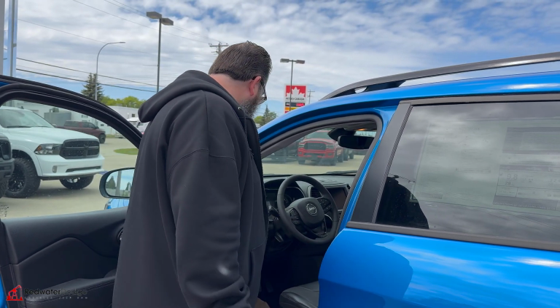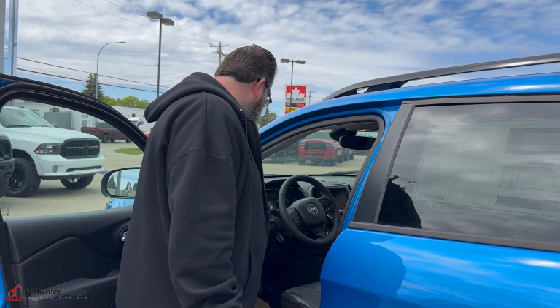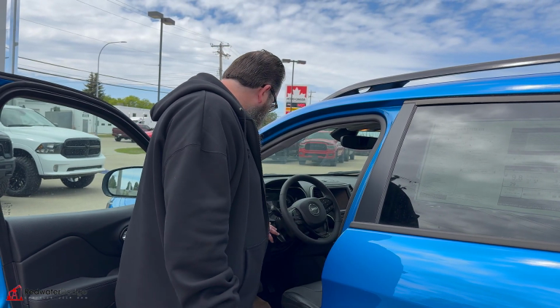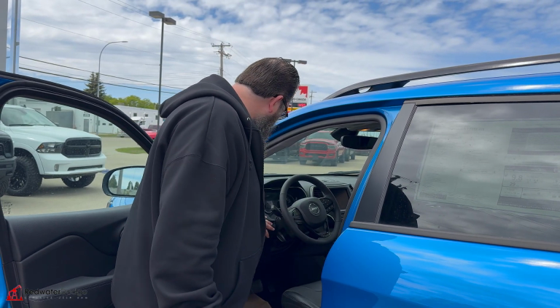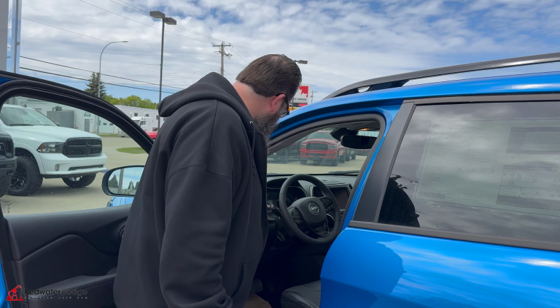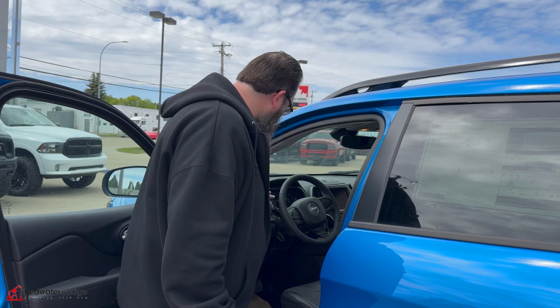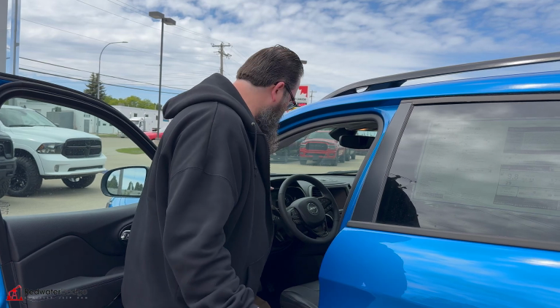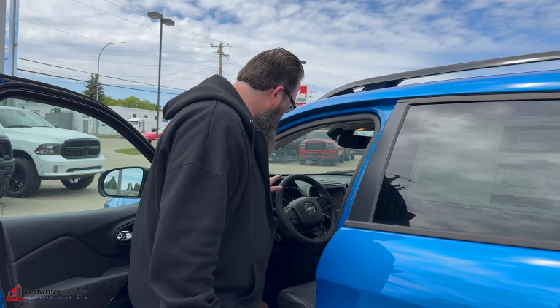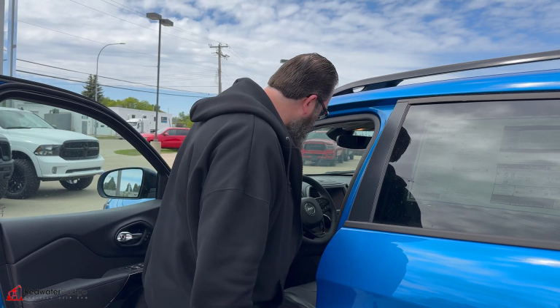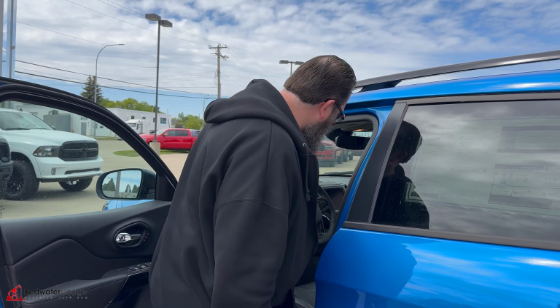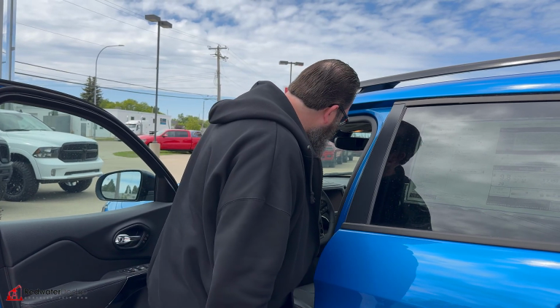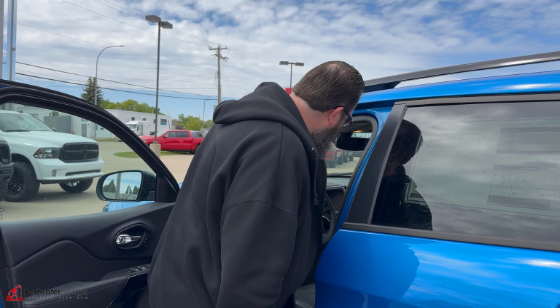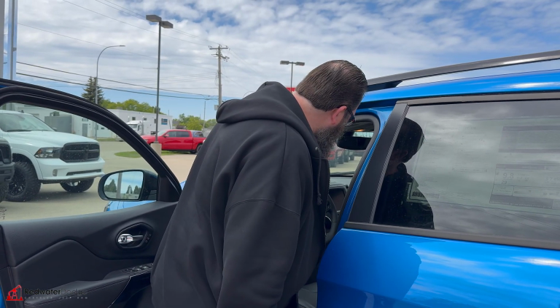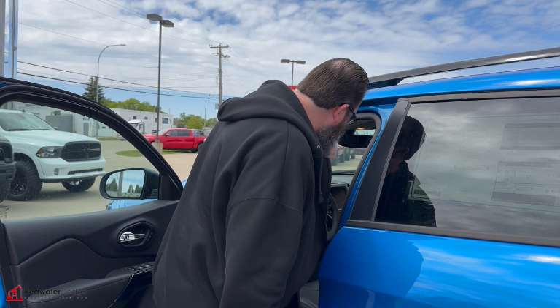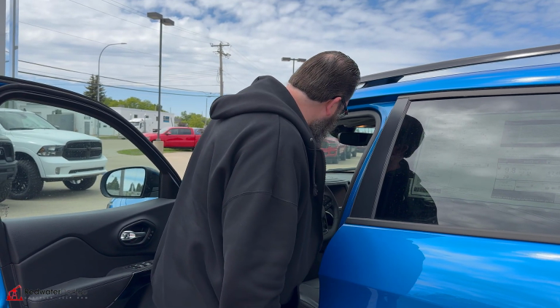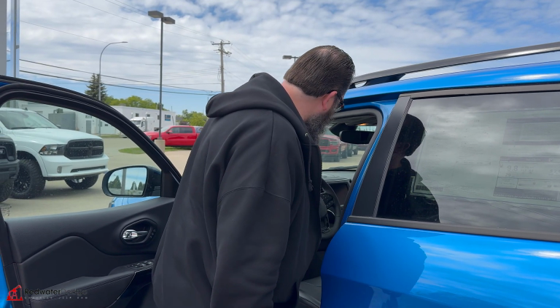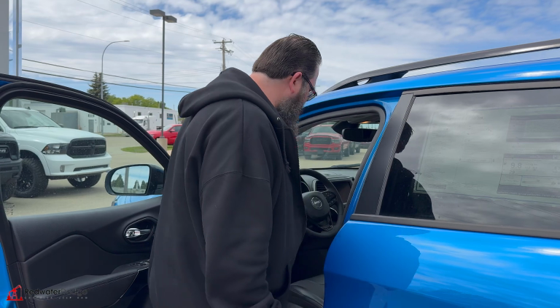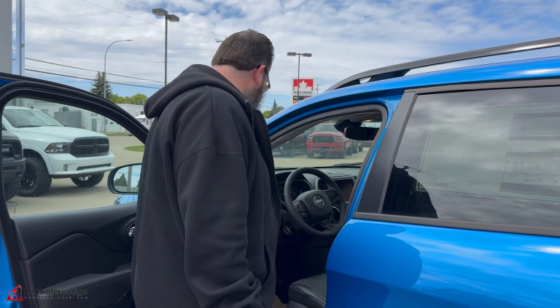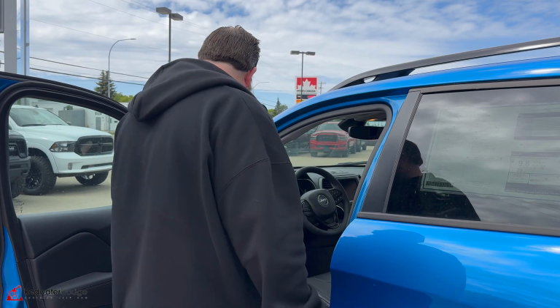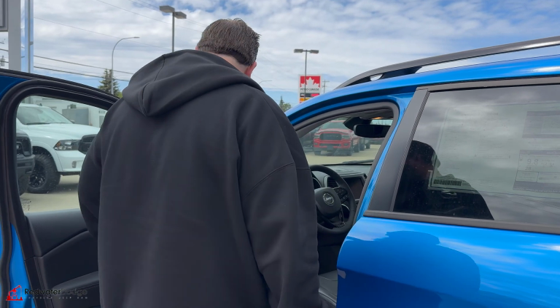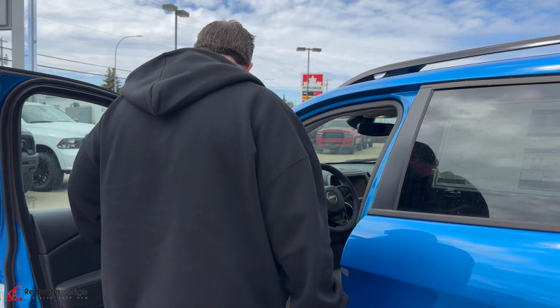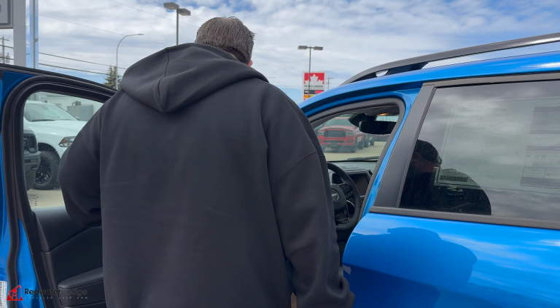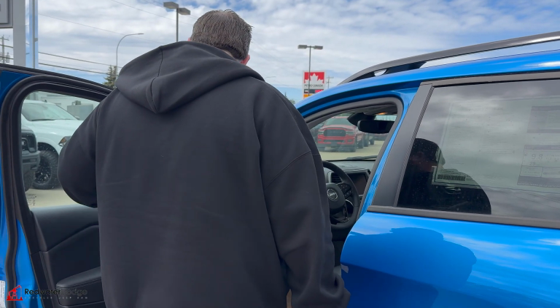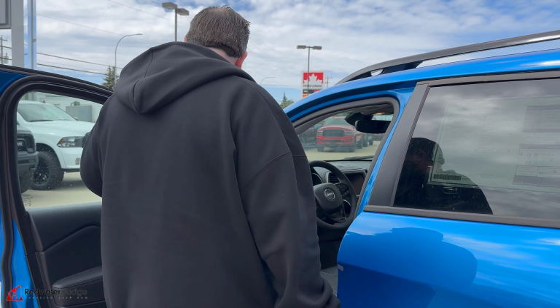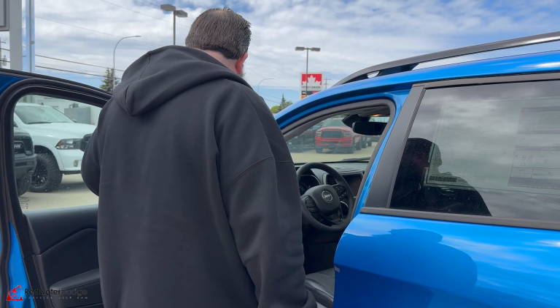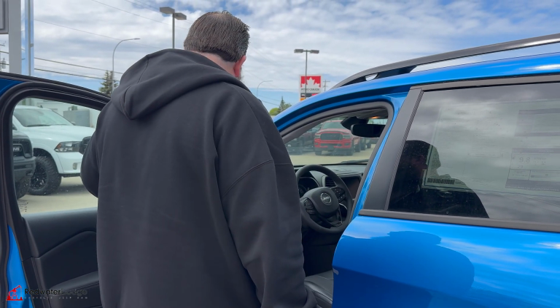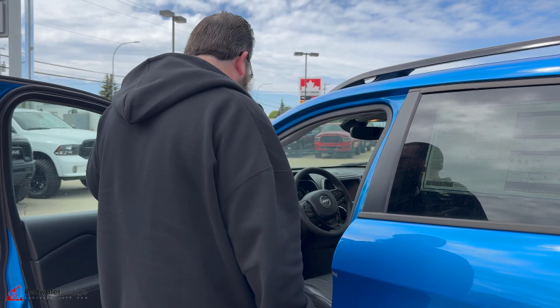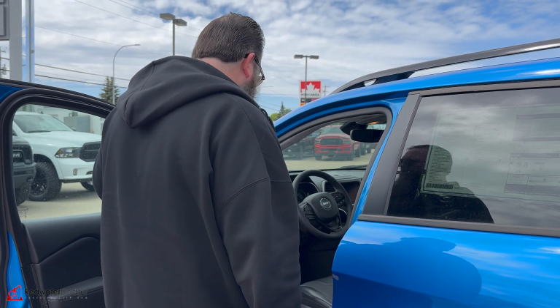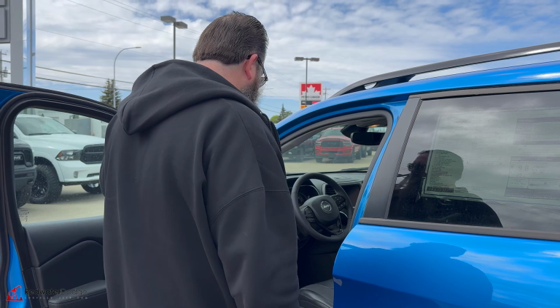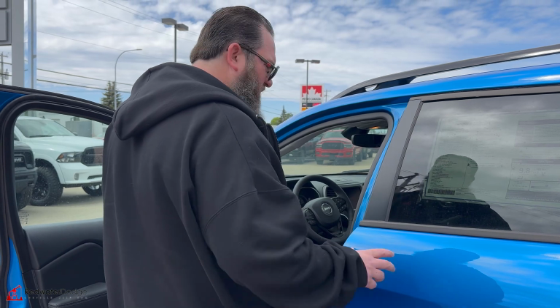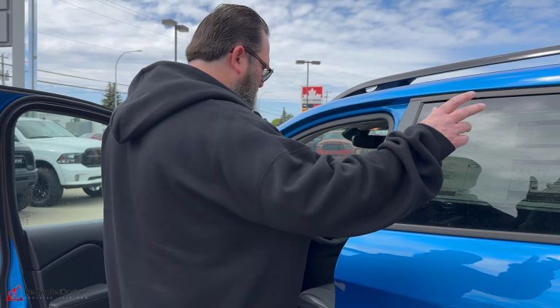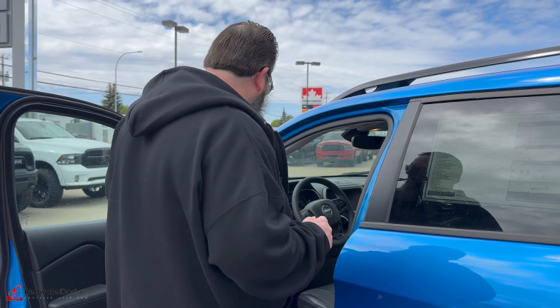Really very well equipped for an altitude. Fog lights. It'll parallel park itself, which is super cool. They got the heated mirrors as well when you go to defrost.